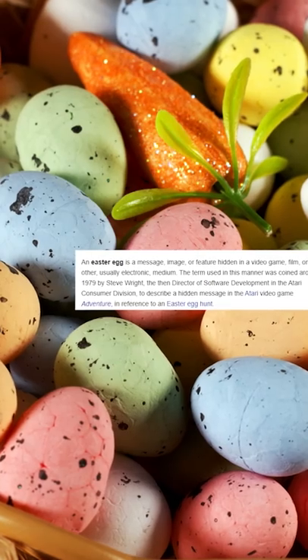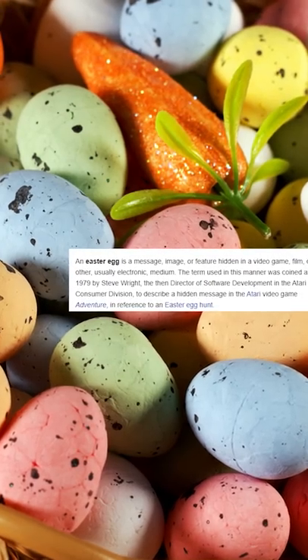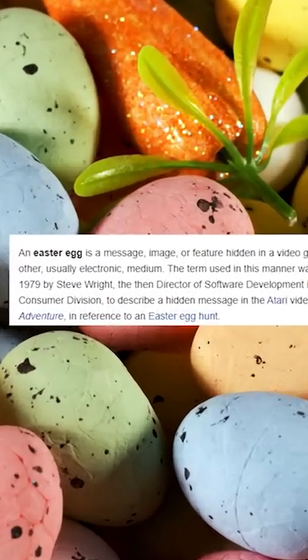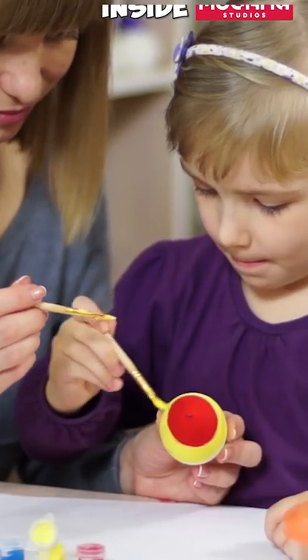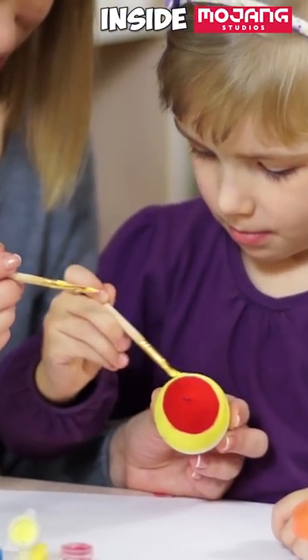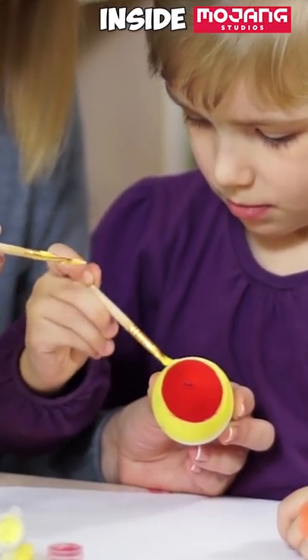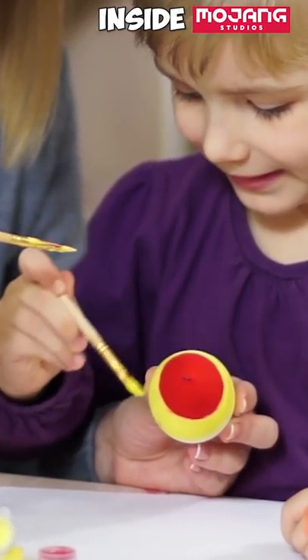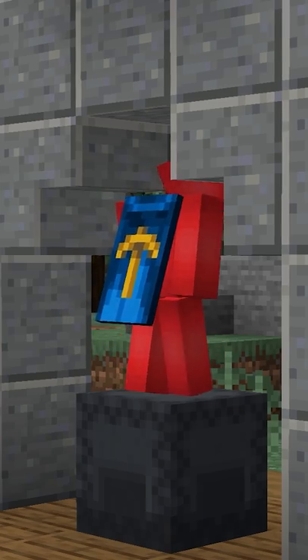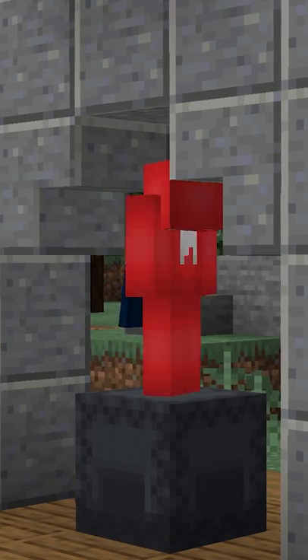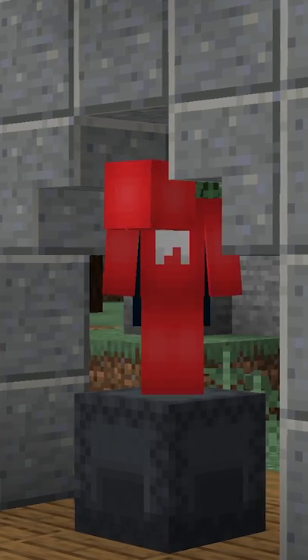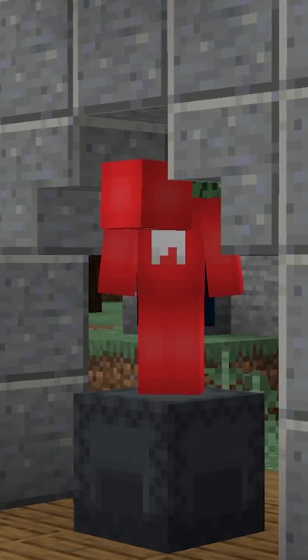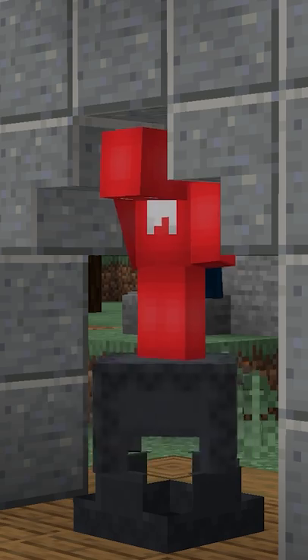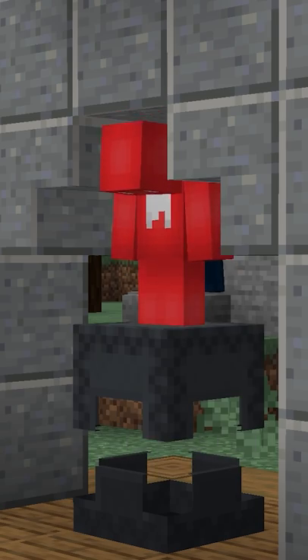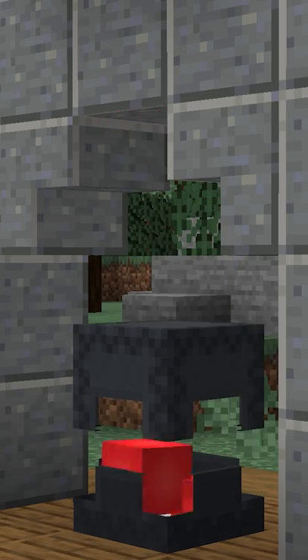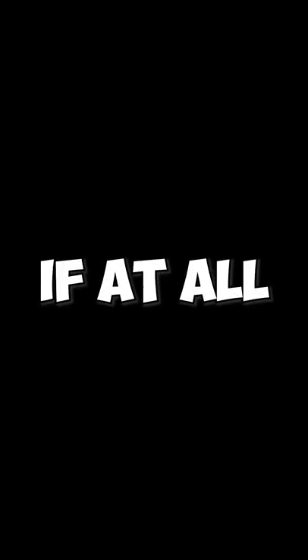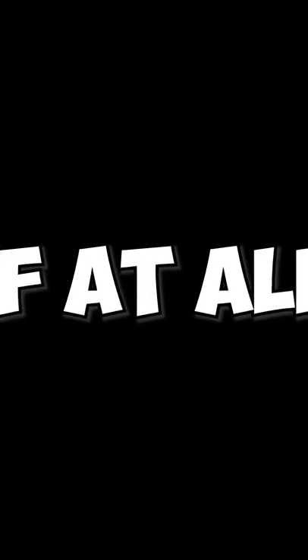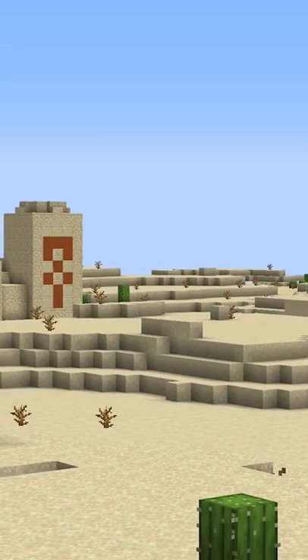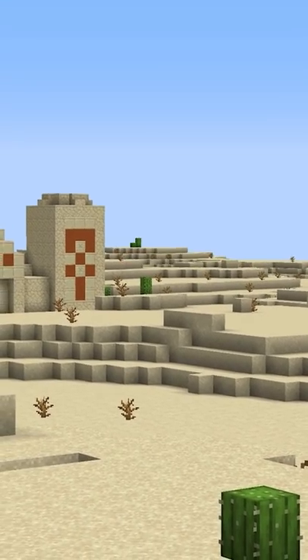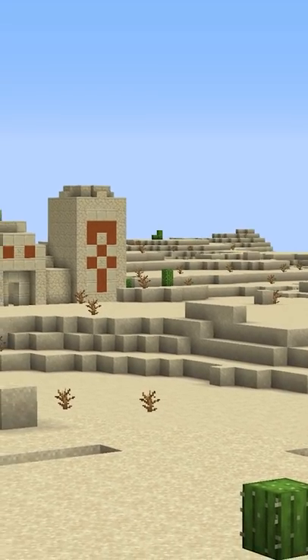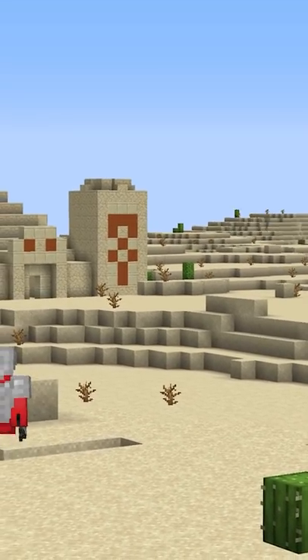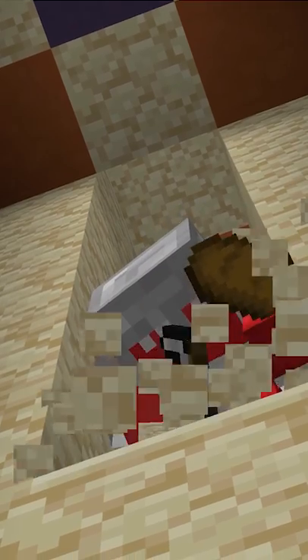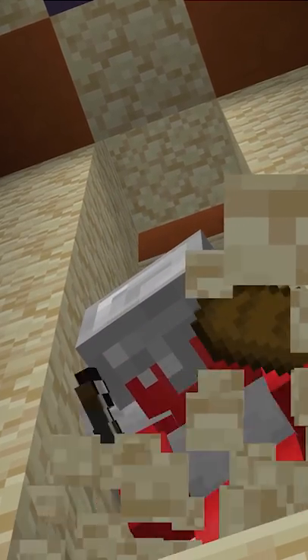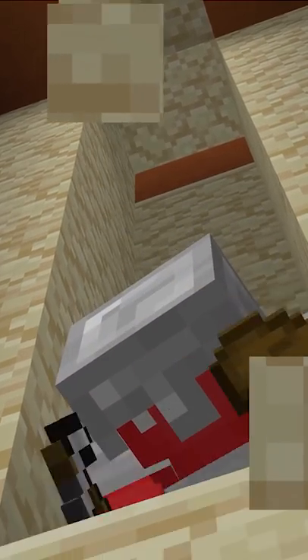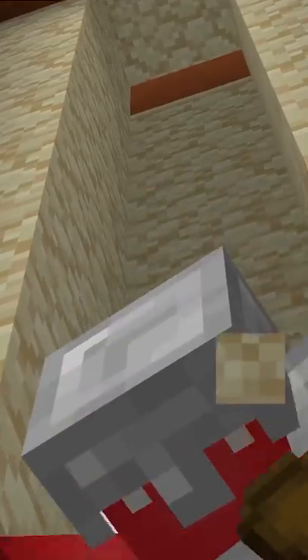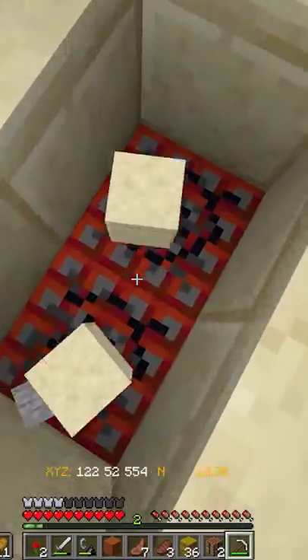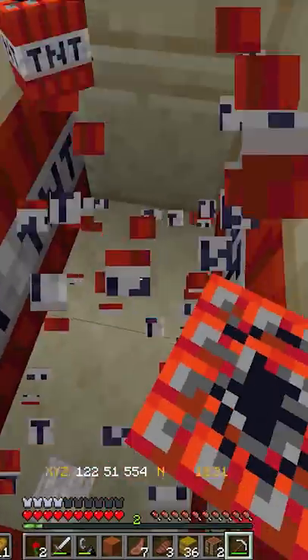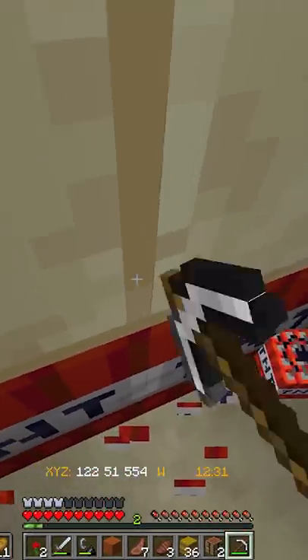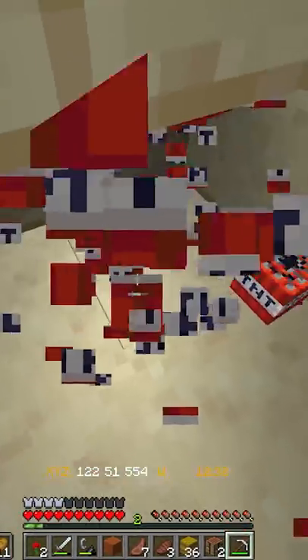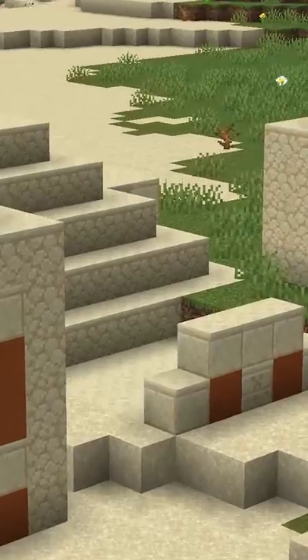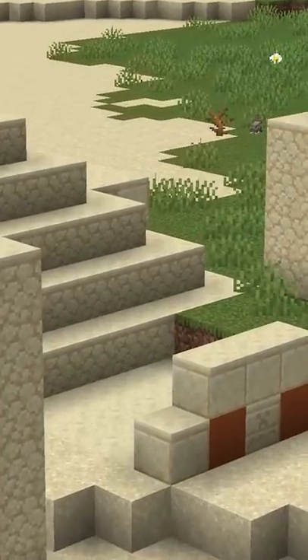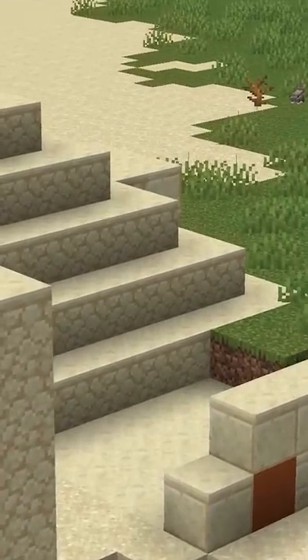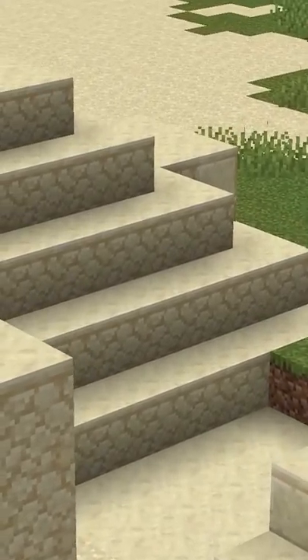Easter eggs are almost a rite of passage when you're developing a game, but after they're in, you have to wonder how many players will discover them, if at all. Take the desert temple, for example. While most of us are focused on the treasure and TNT that lies underneath, there's actually more than meets the eye to the top.